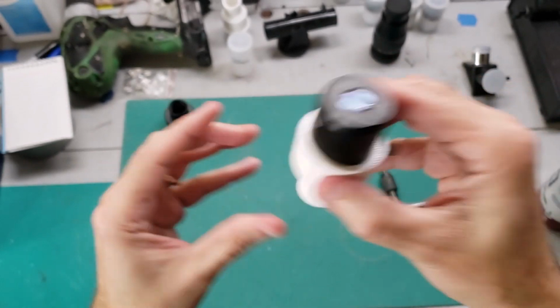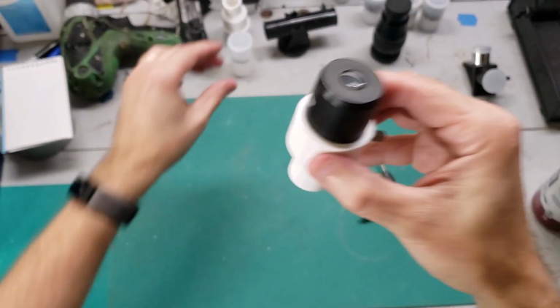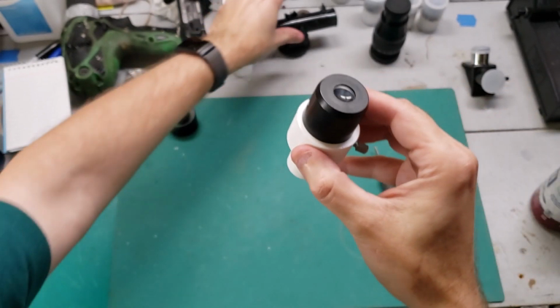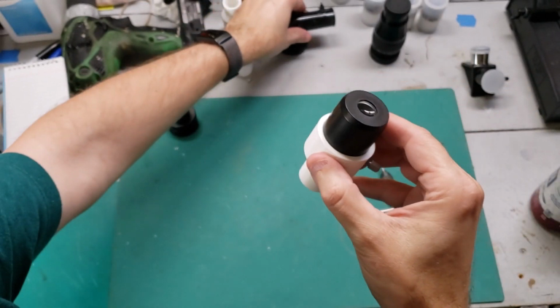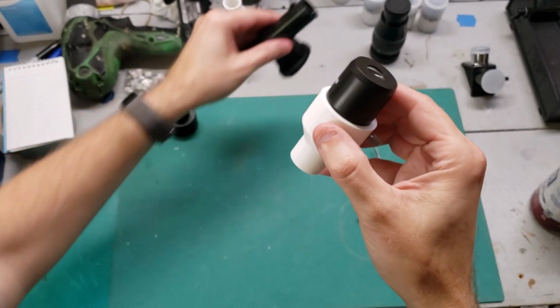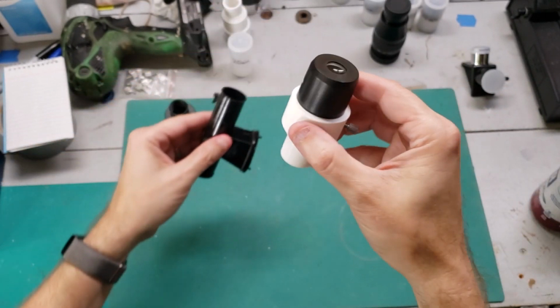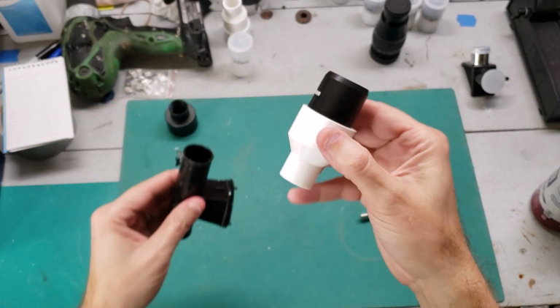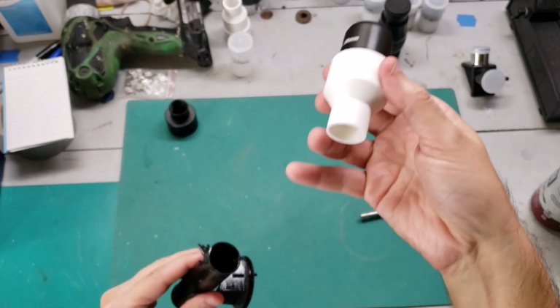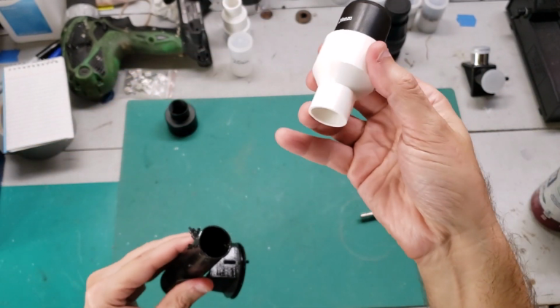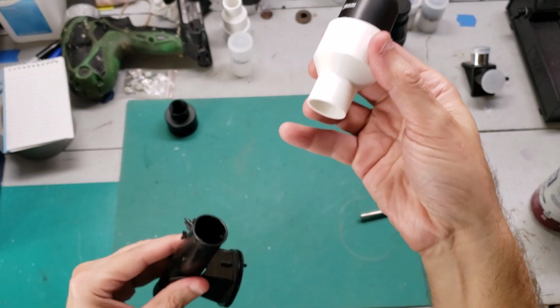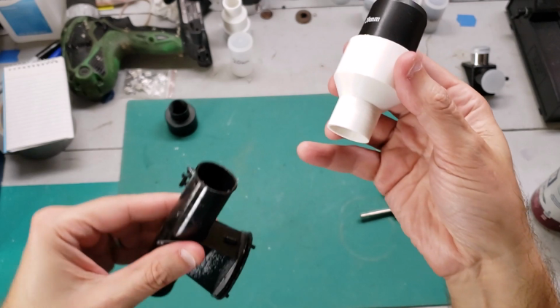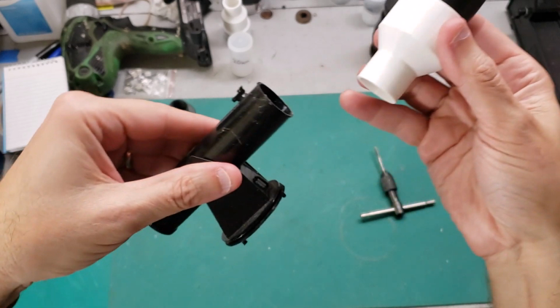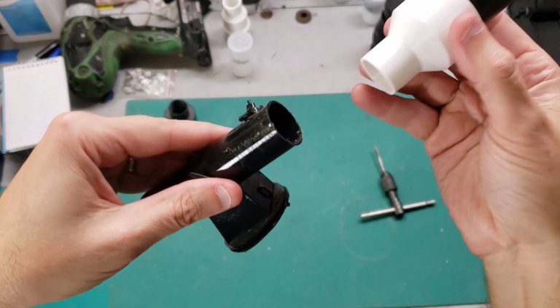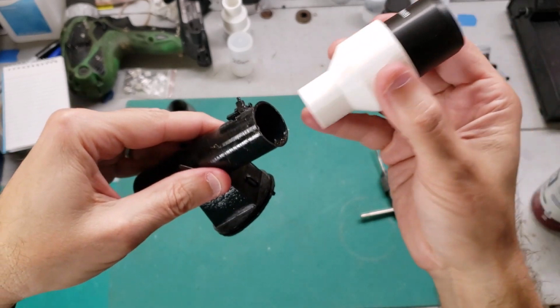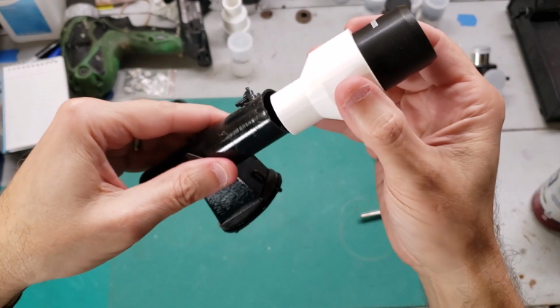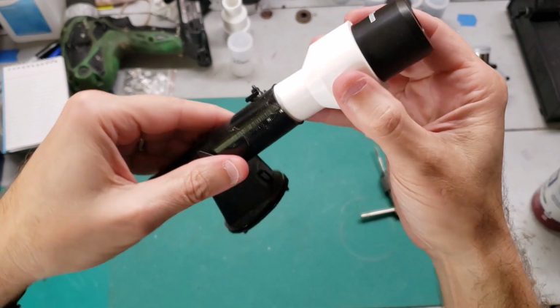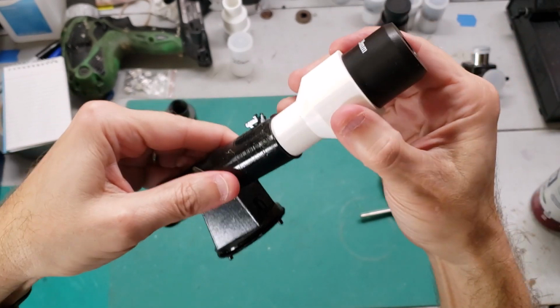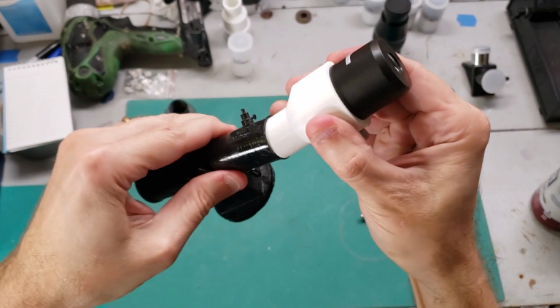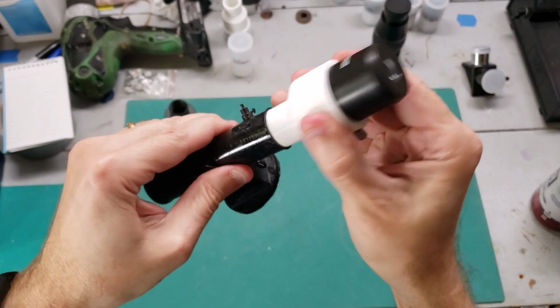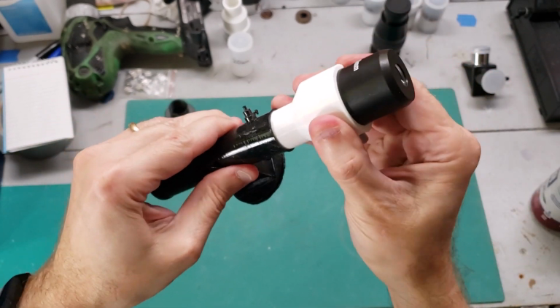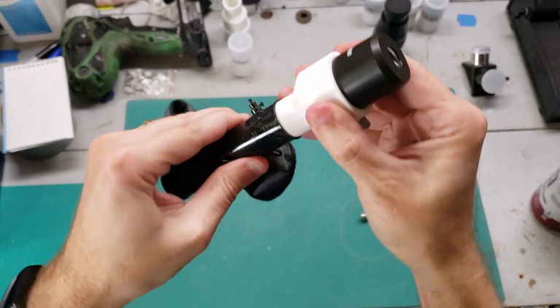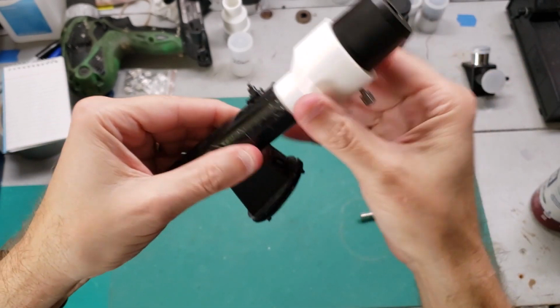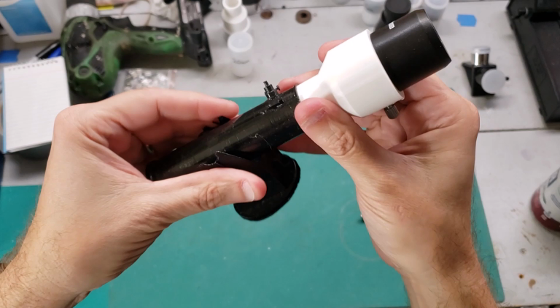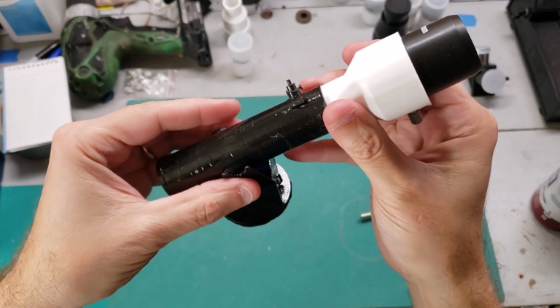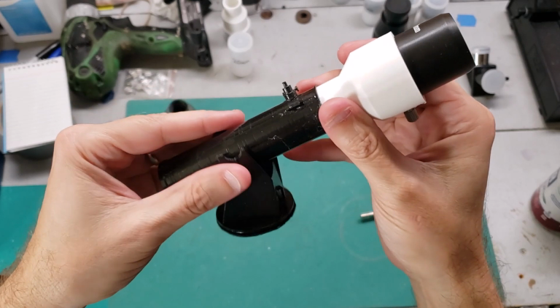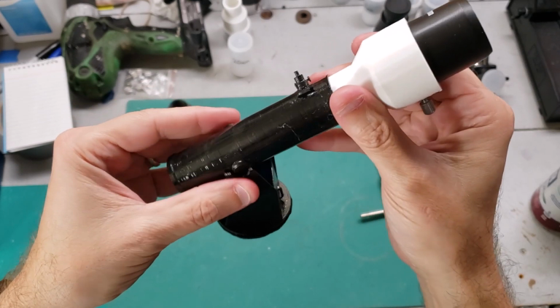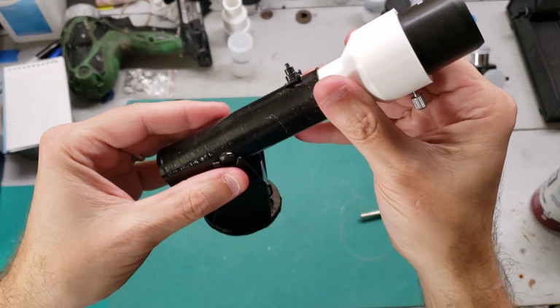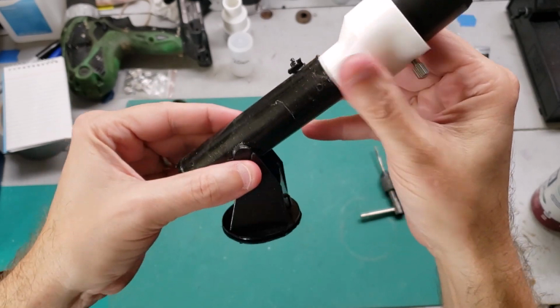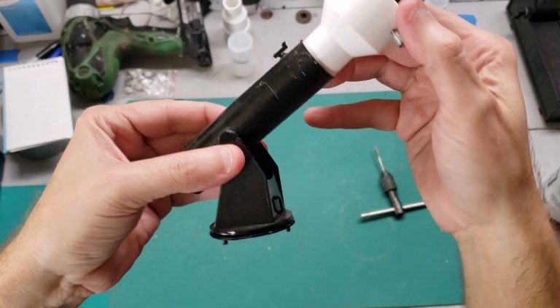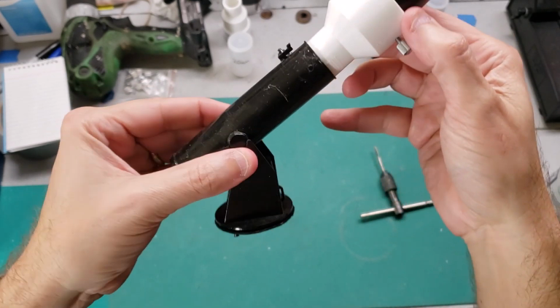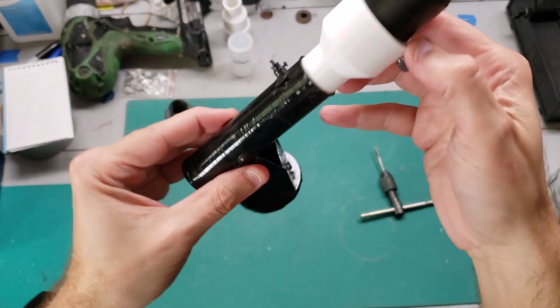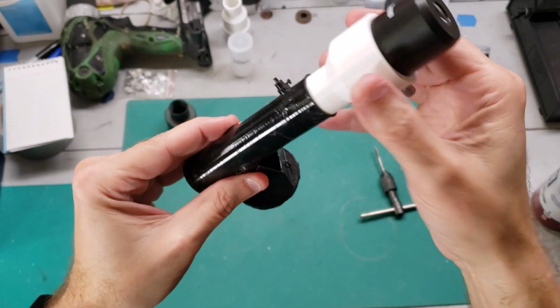Something kind of funny is, if you take this, it just so happens that the 0.965 is the perfect size for my 1-inch Dobsonian. I know it's not supposed to go there, but I found that kind of a funny thing.